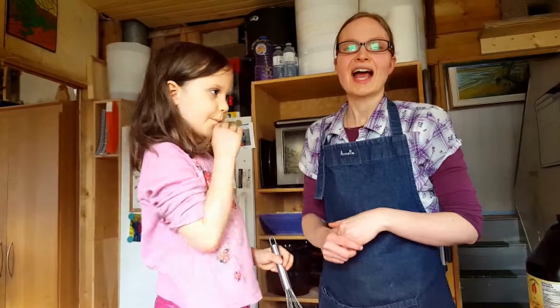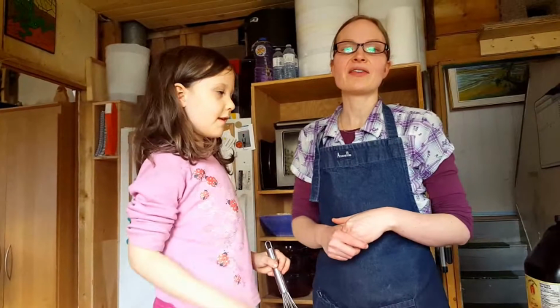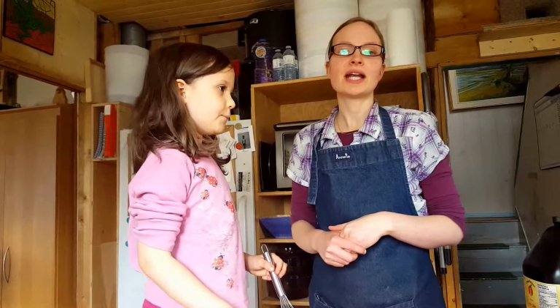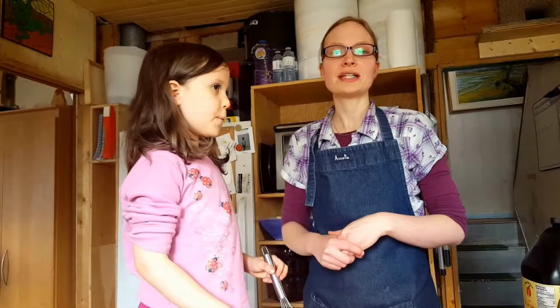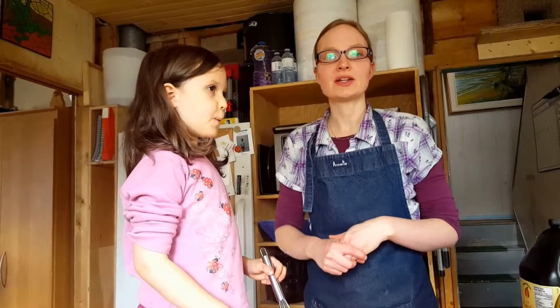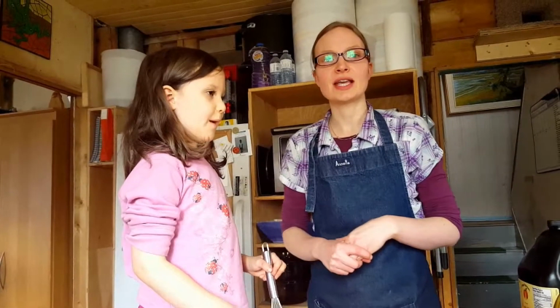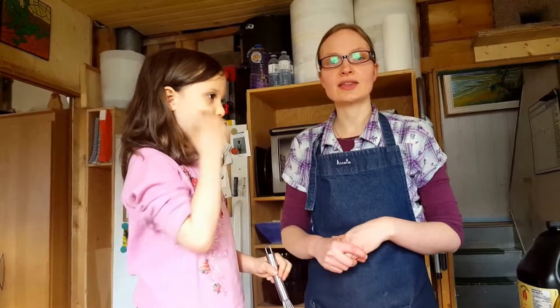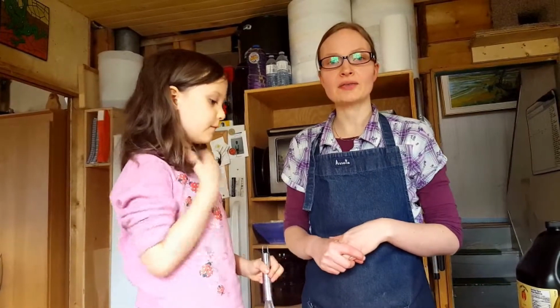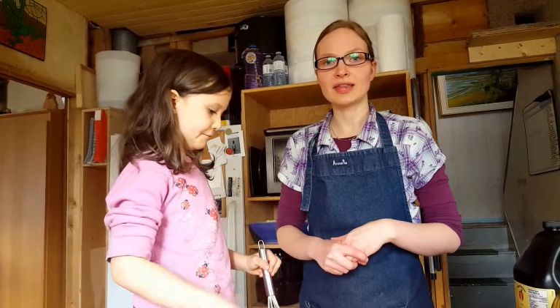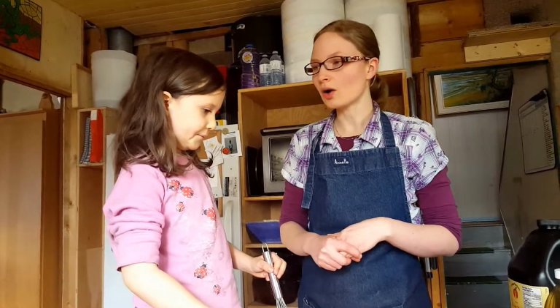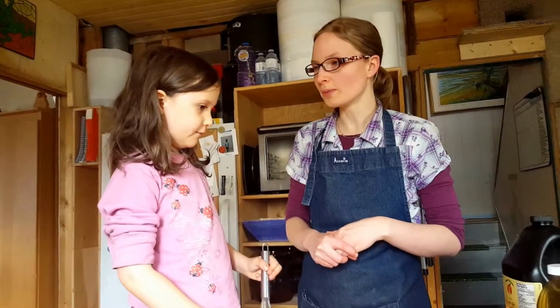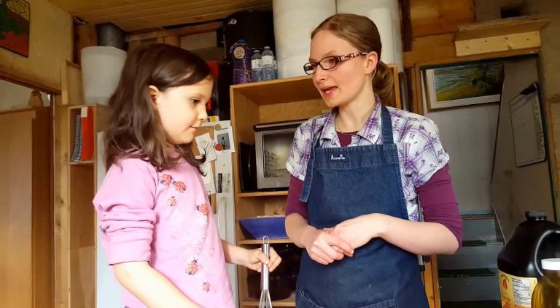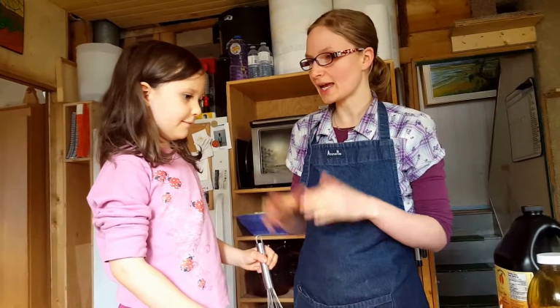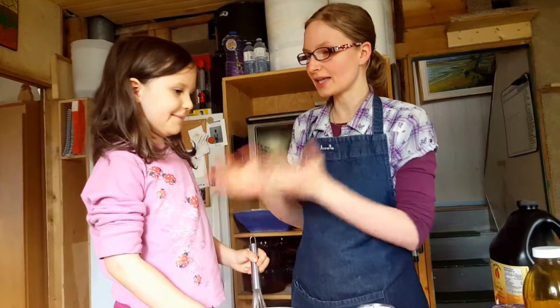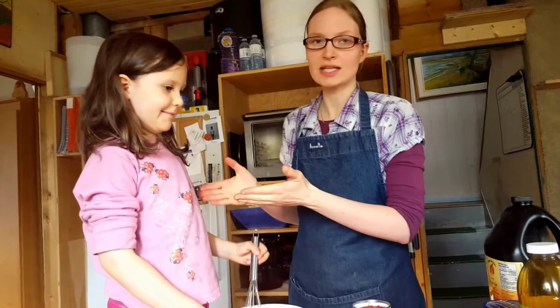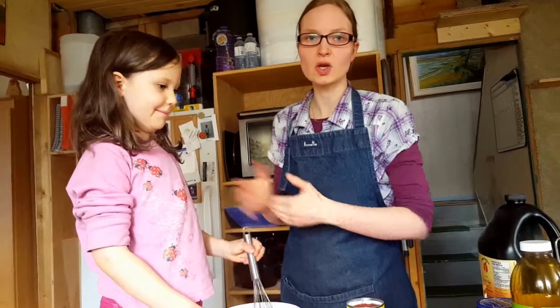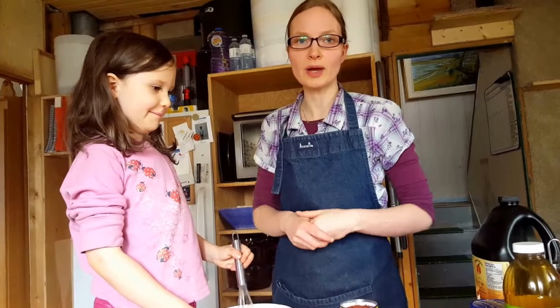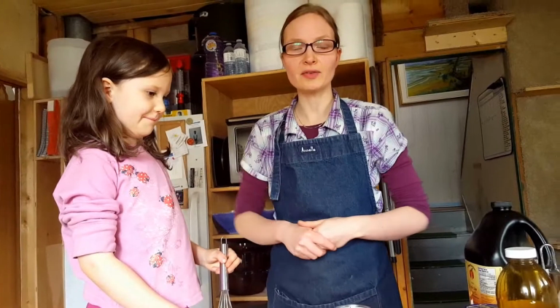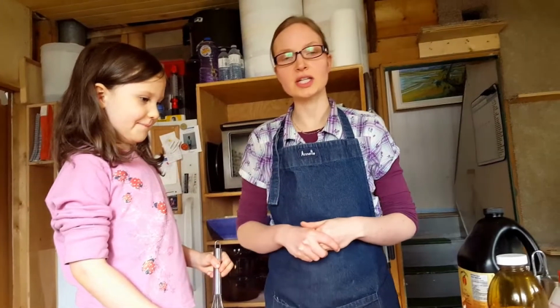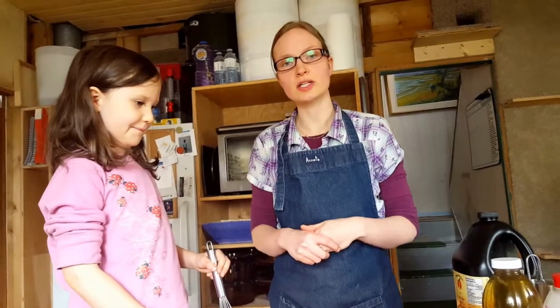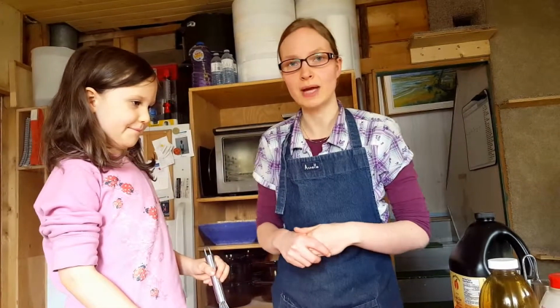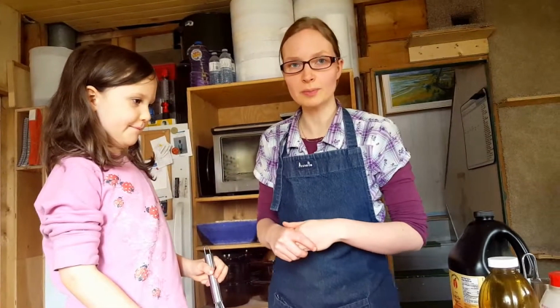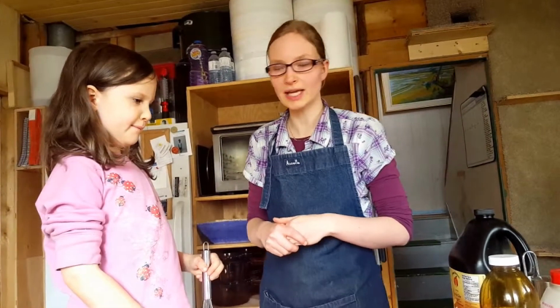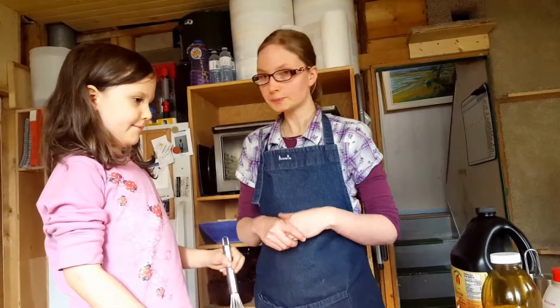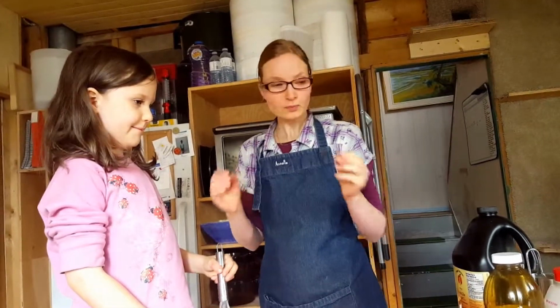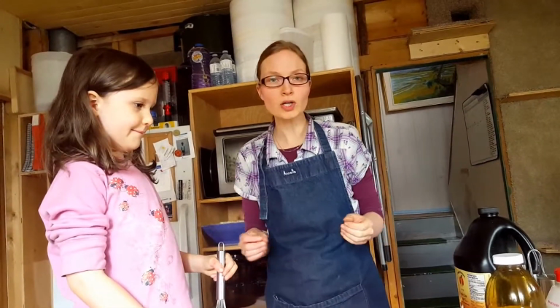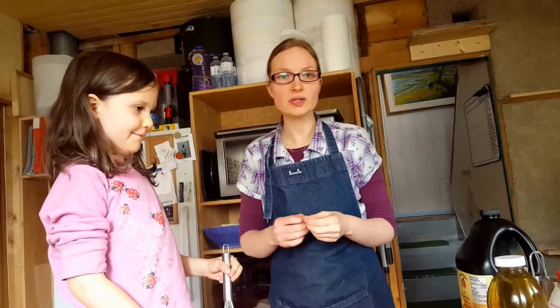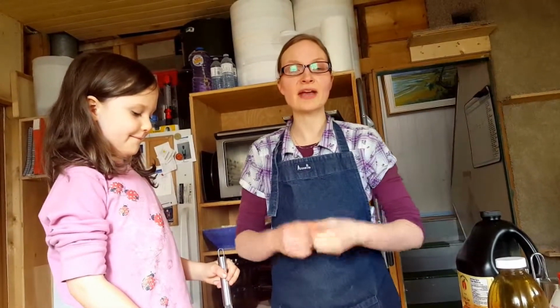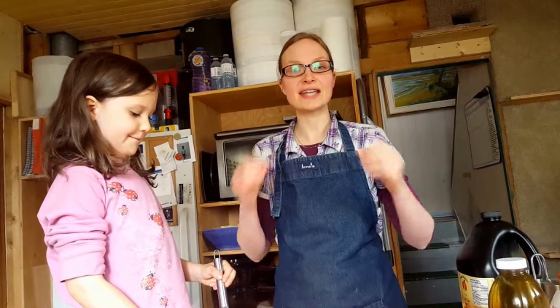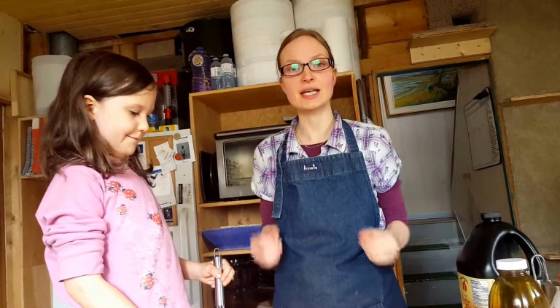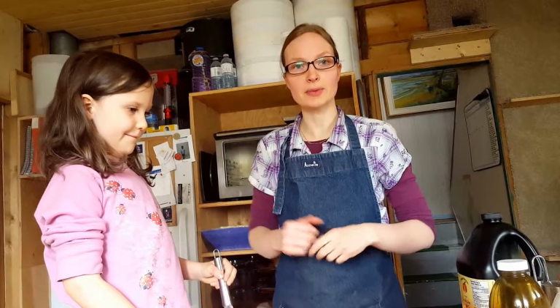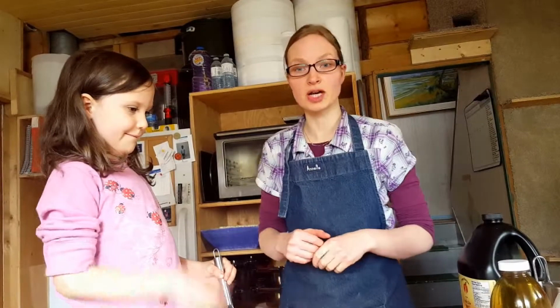Hi everyone, I'm Rita Peterson with Everything Homemade and this is Nova, my five-year-old. She is going to be my helper today. We are going to make a fantastic barbecue sauce.